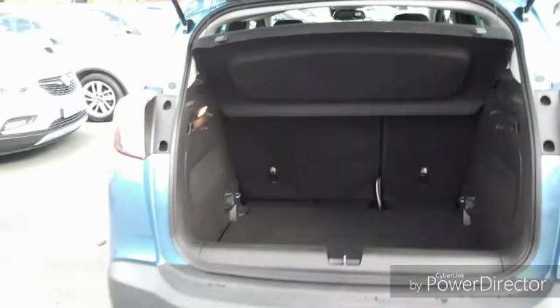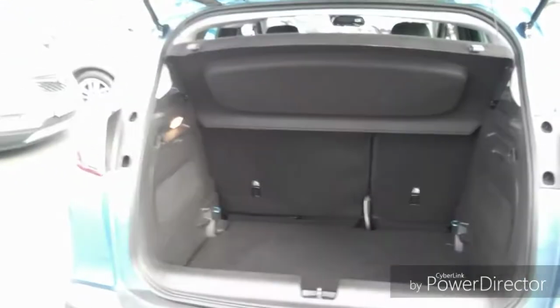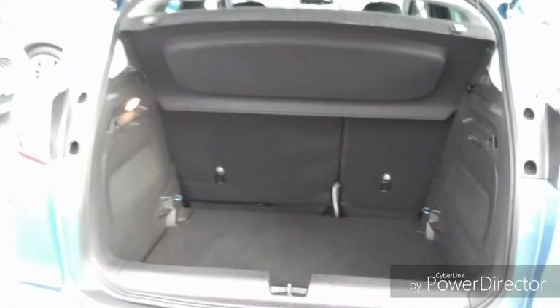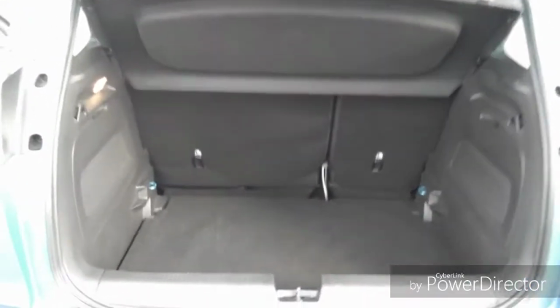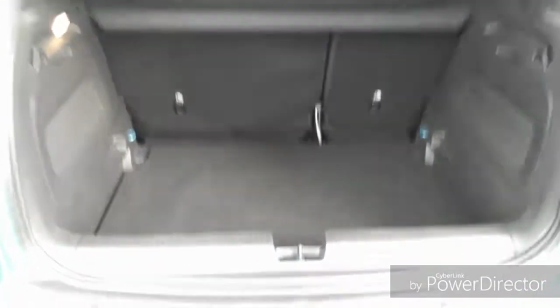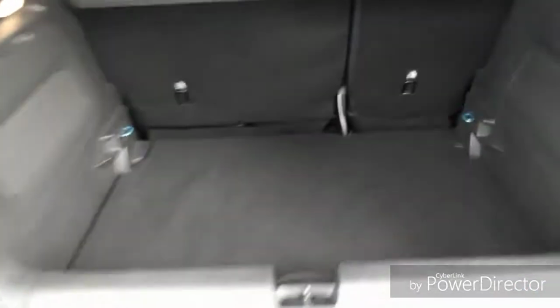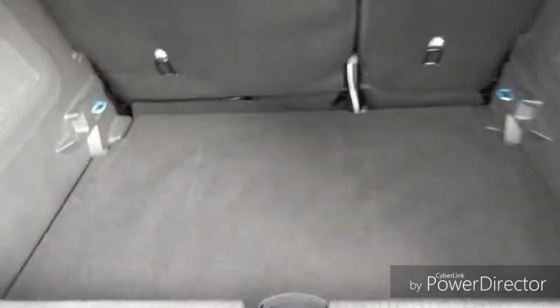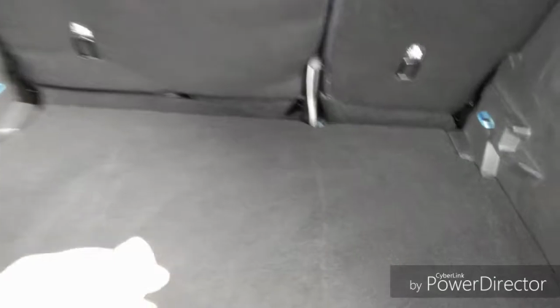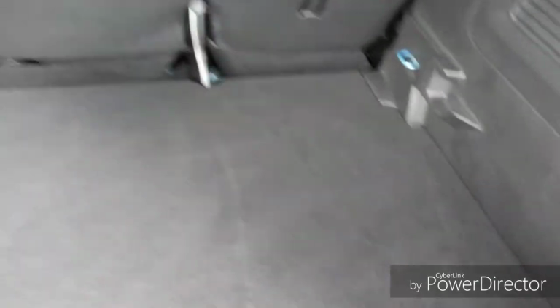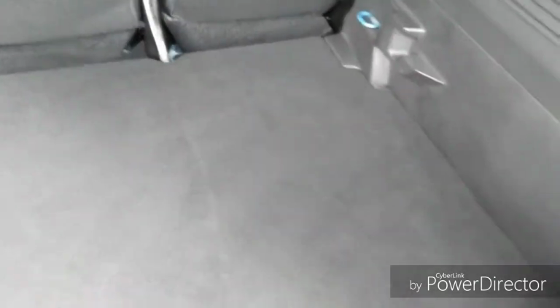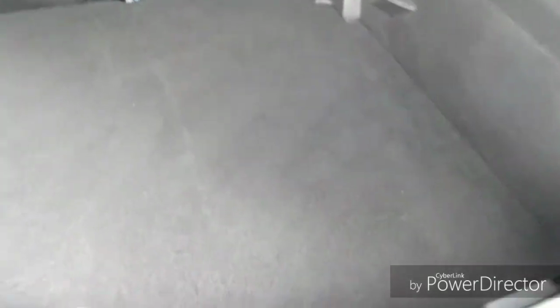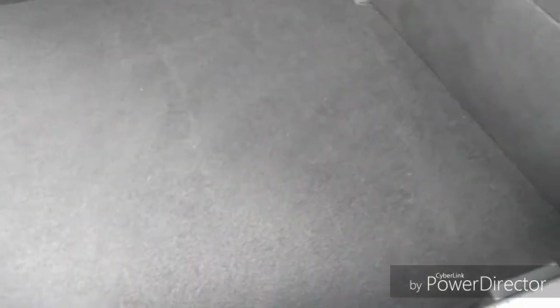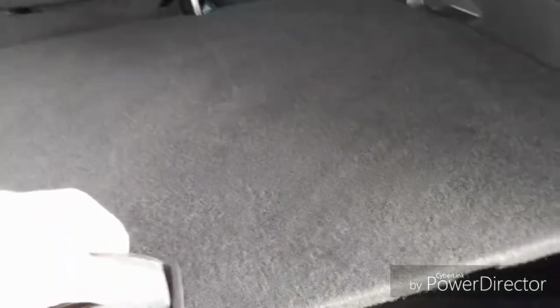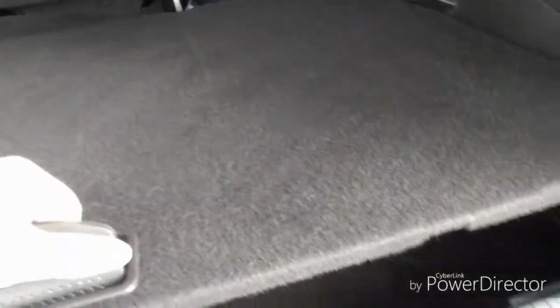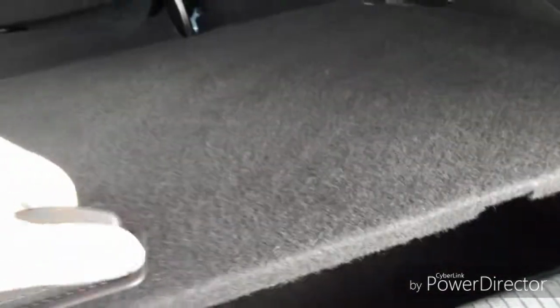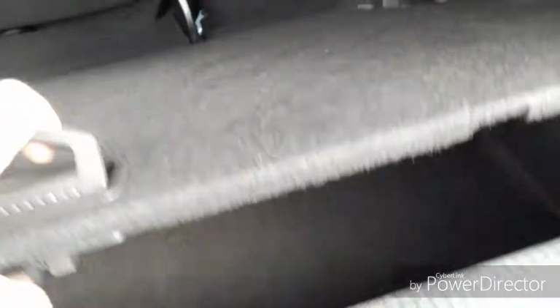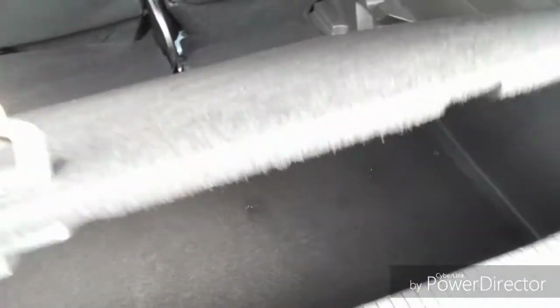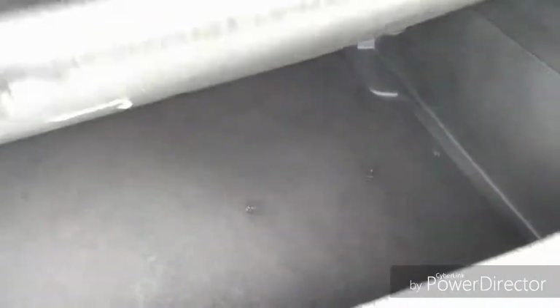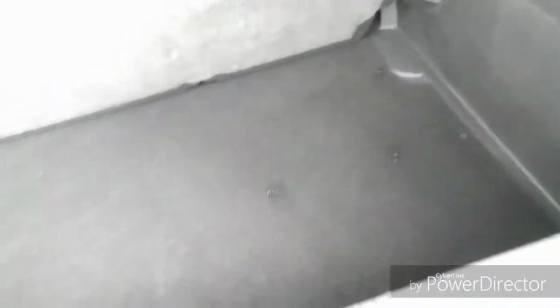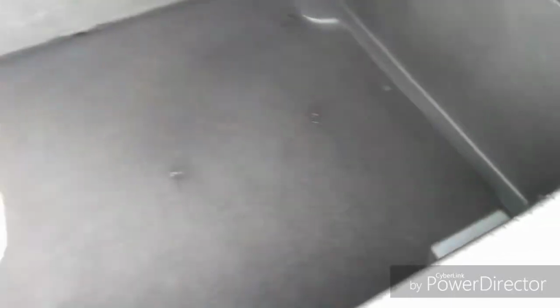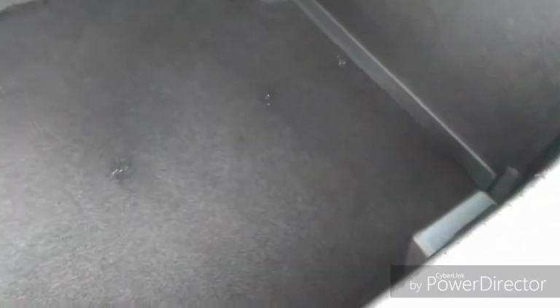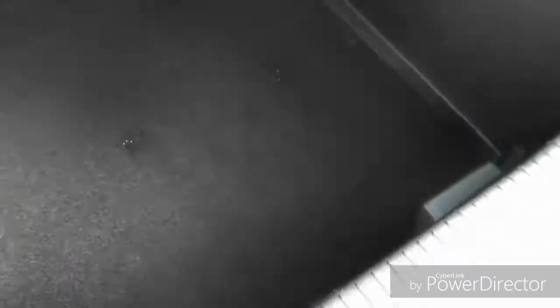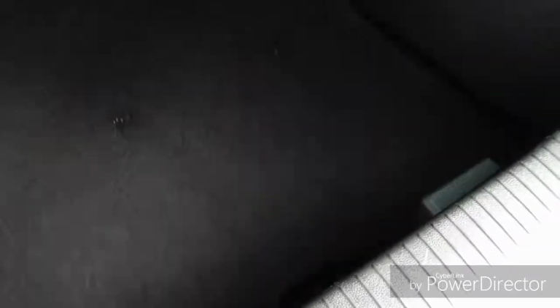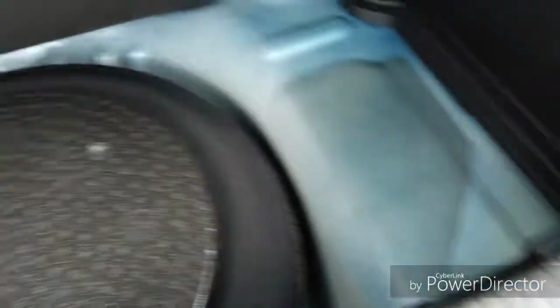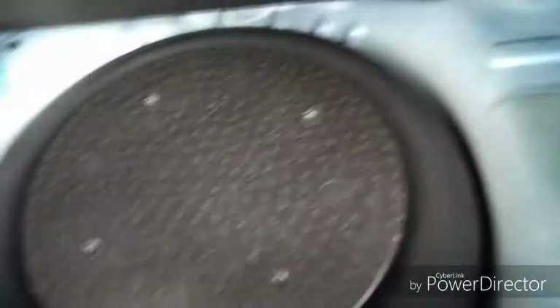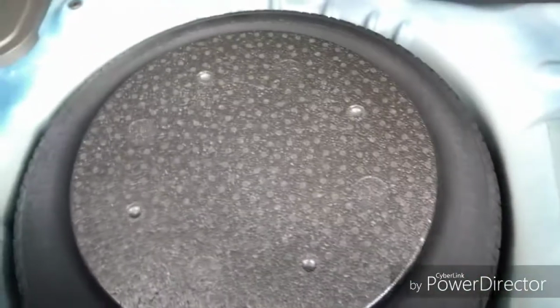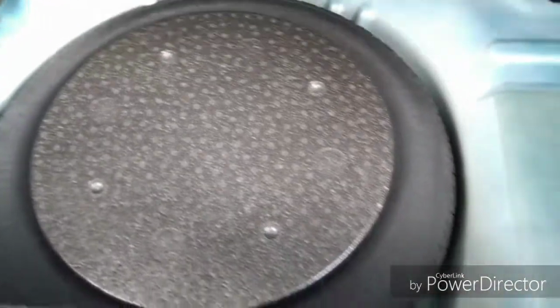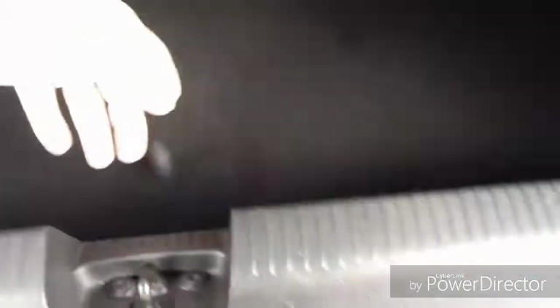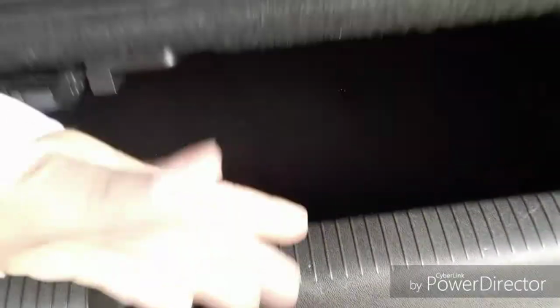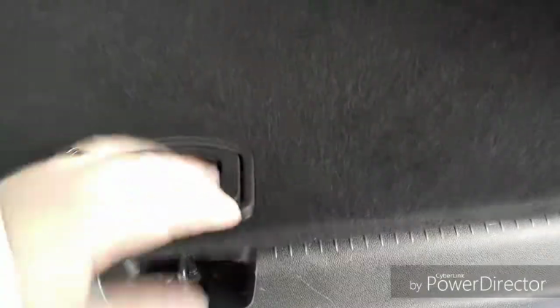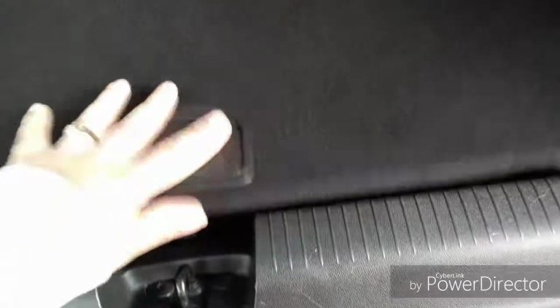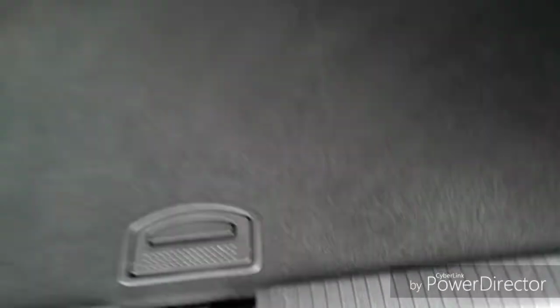Moving into the boot, it is very spacious. The seats fold down to create more room. Underneath this little cover there is a spare wheel to help you get to a garage if or when you ever have a puncture.